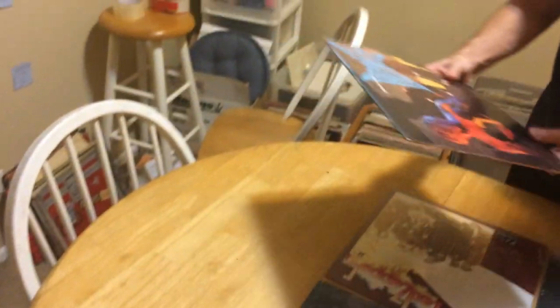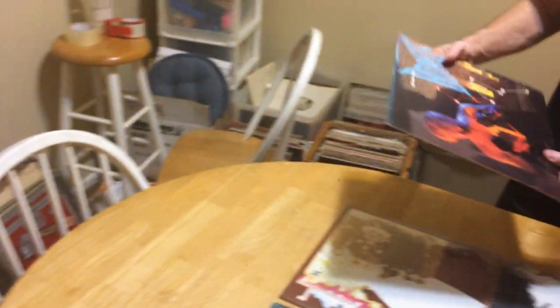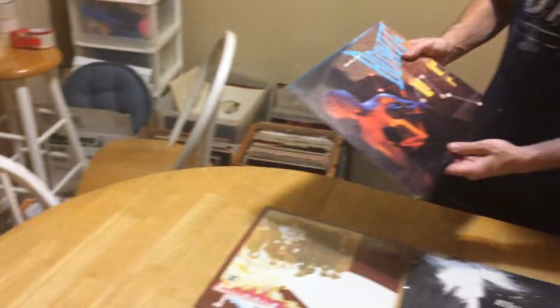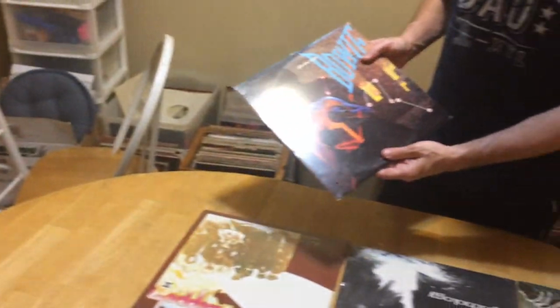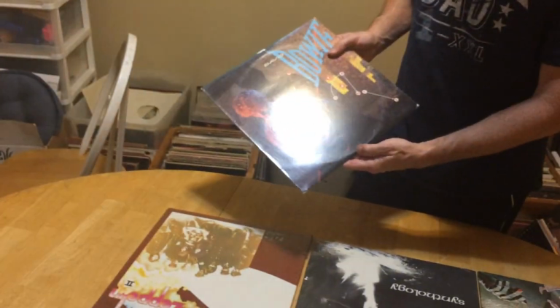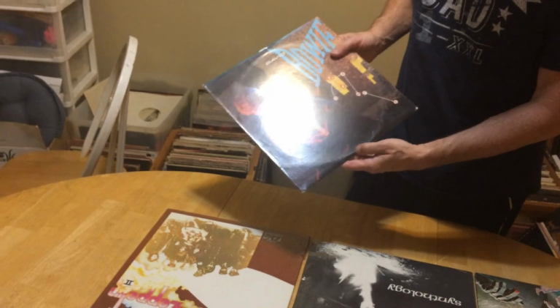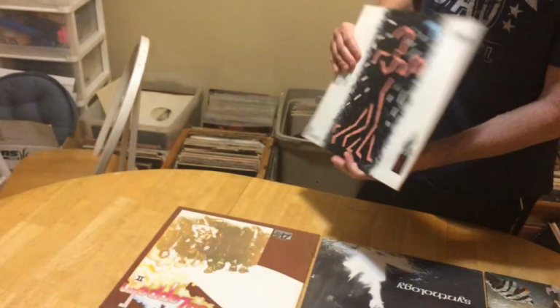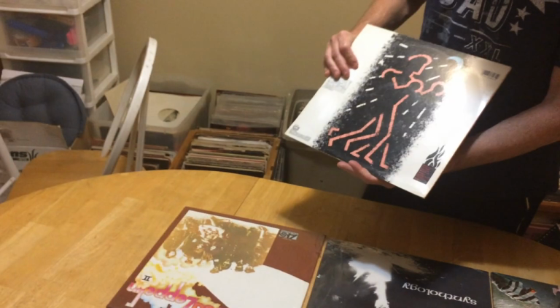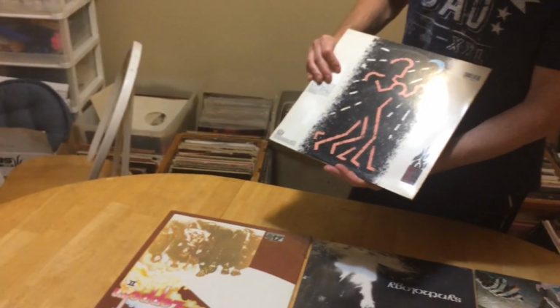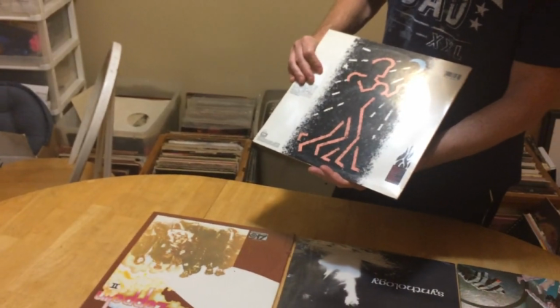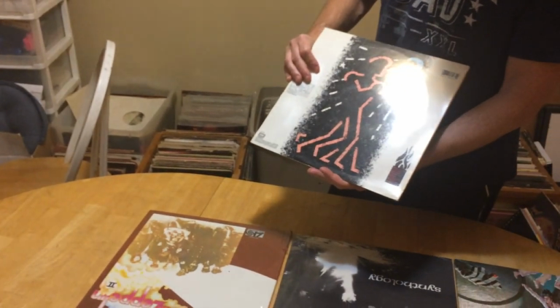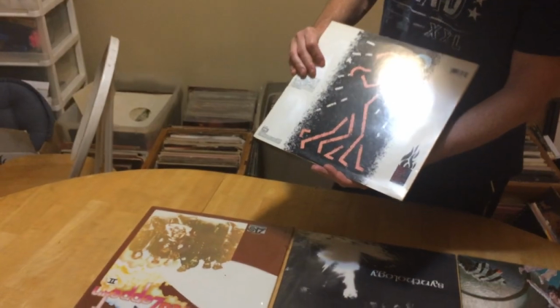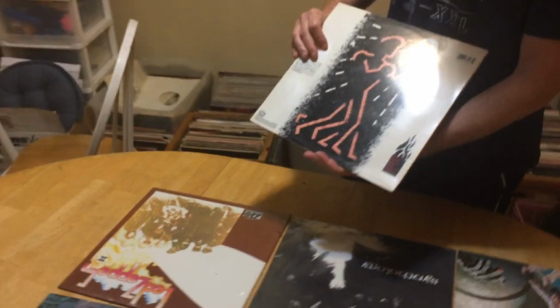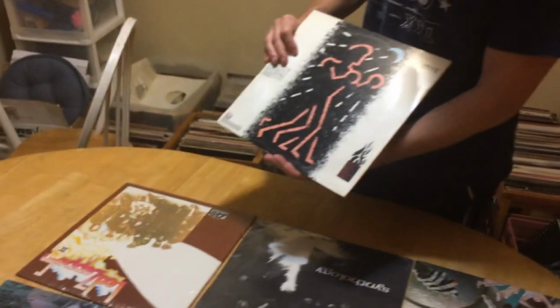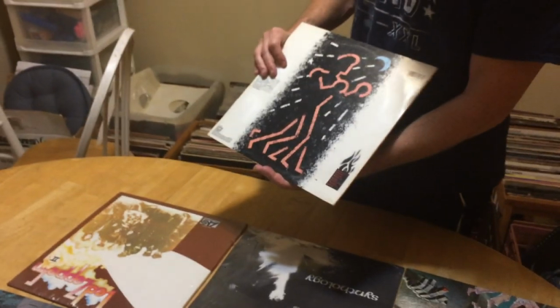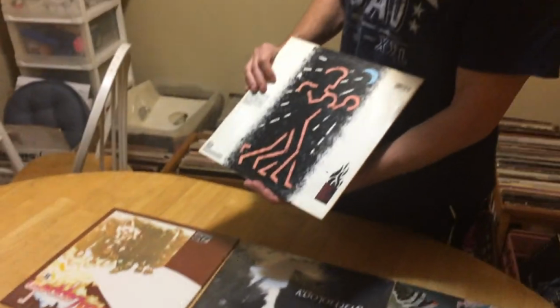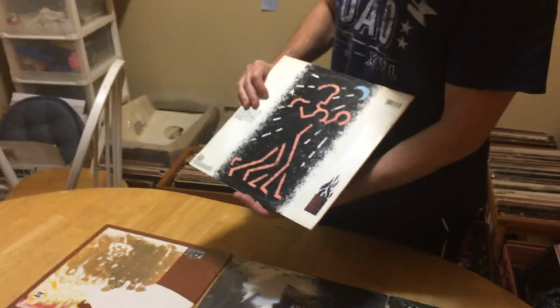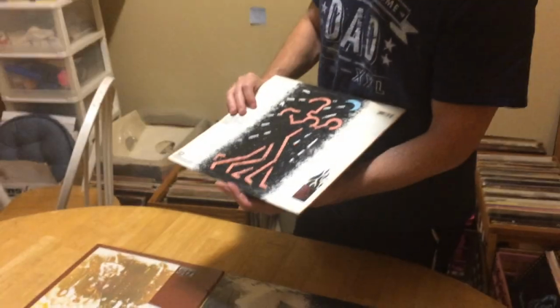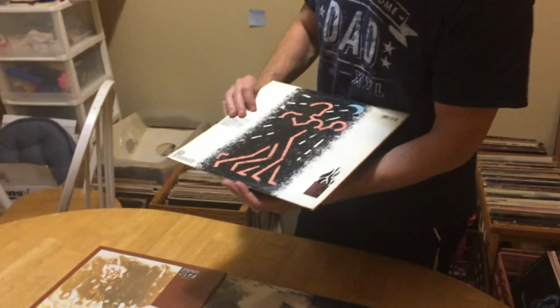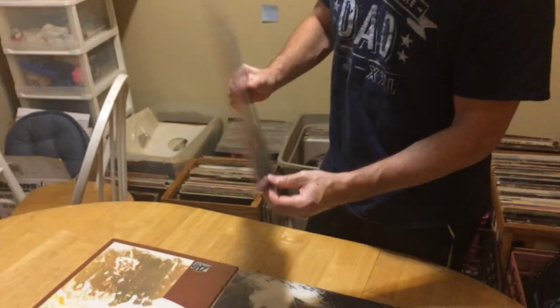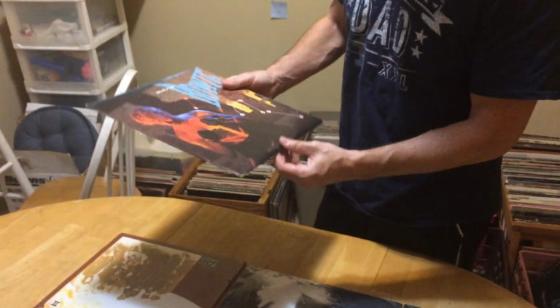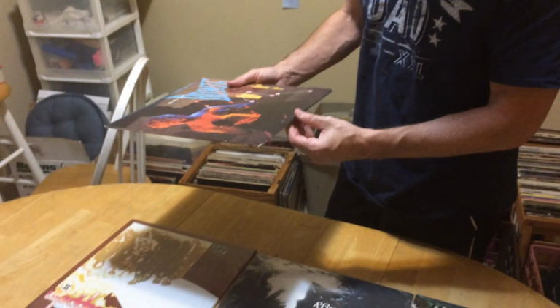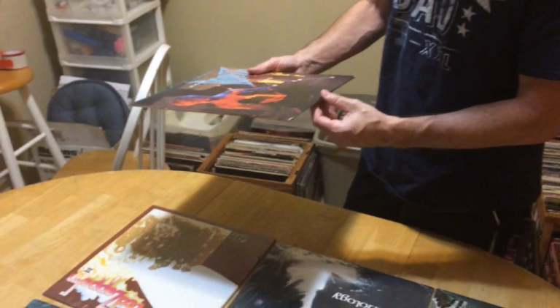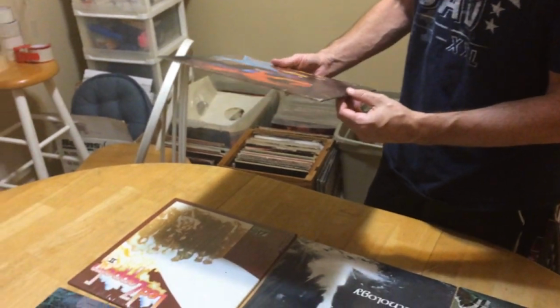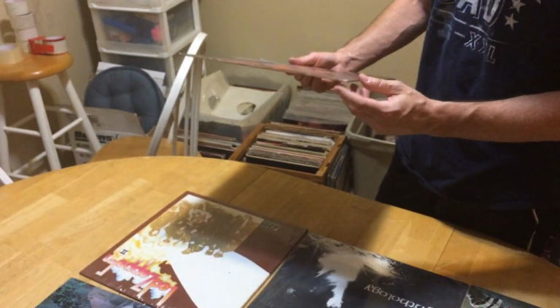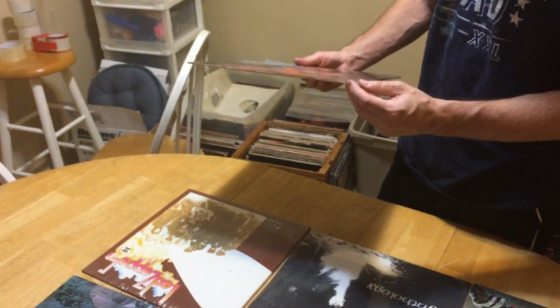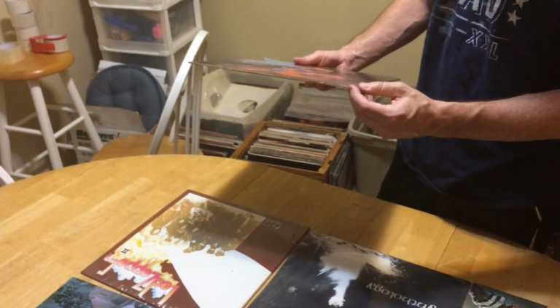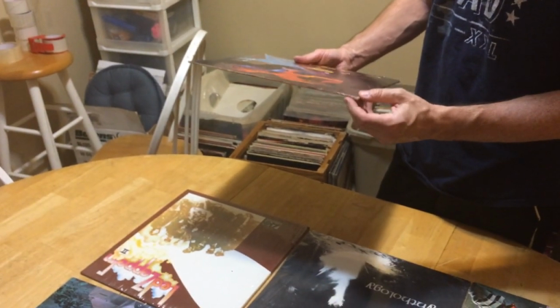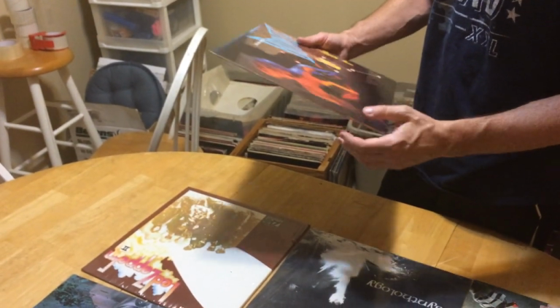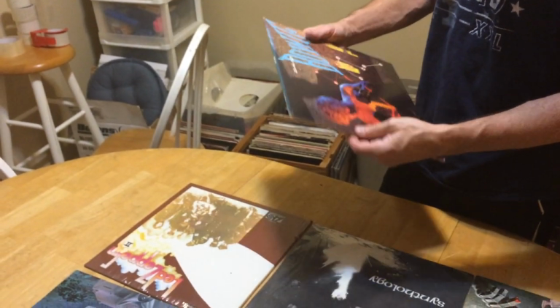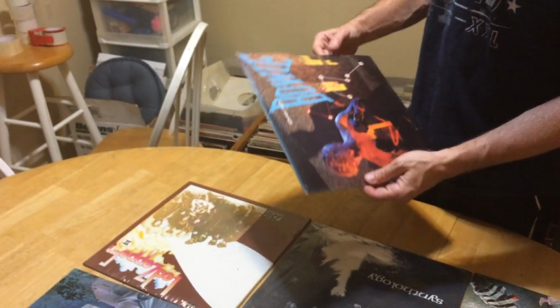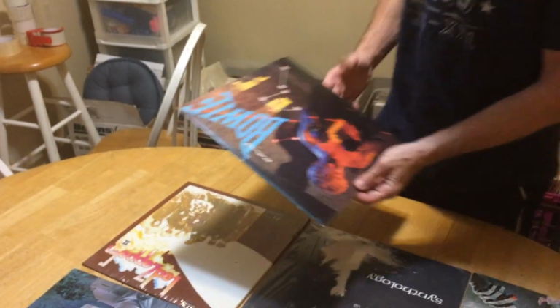It would be a VG+. It's got no flaws except for a little bit of edge wear or a little bit of corner wear there.